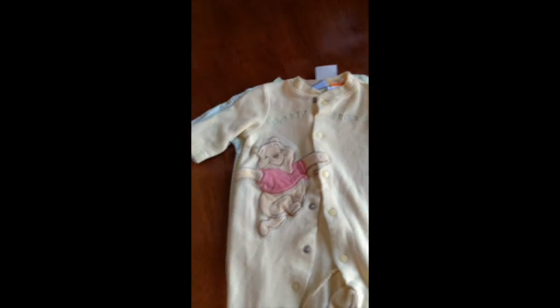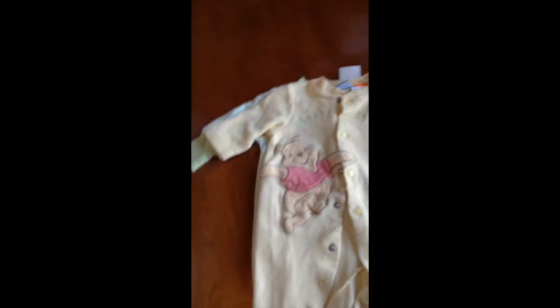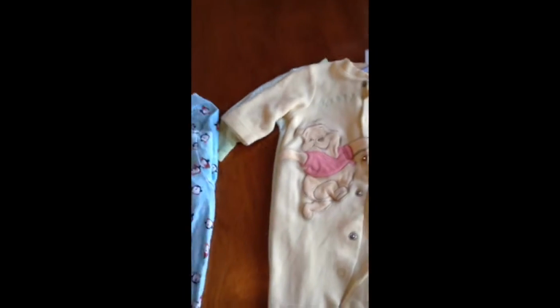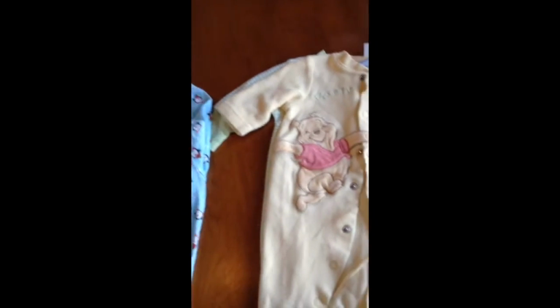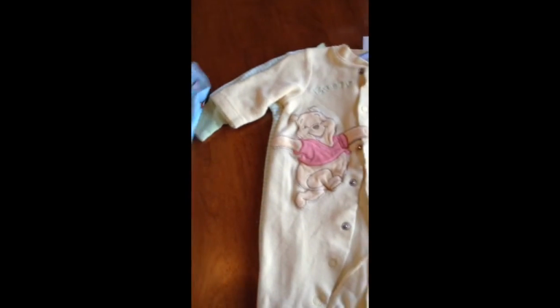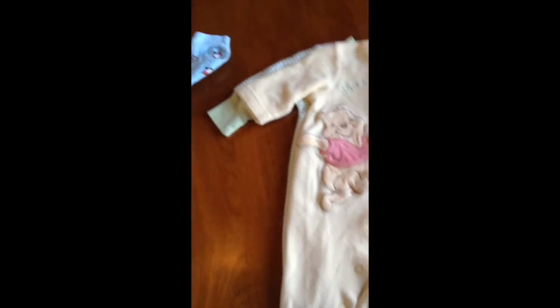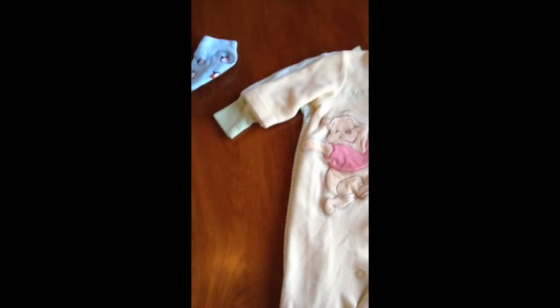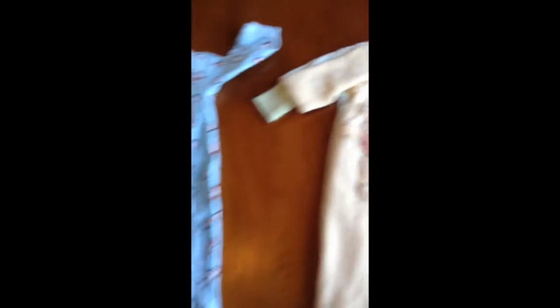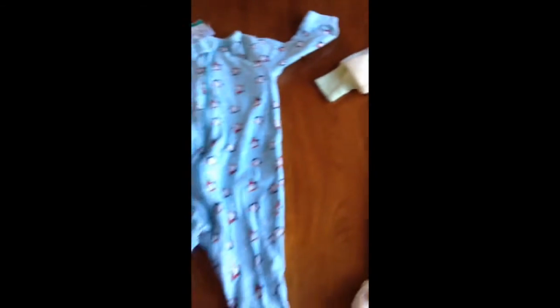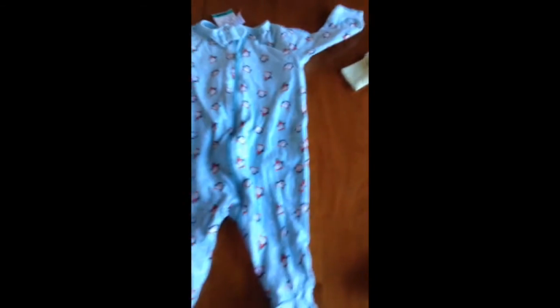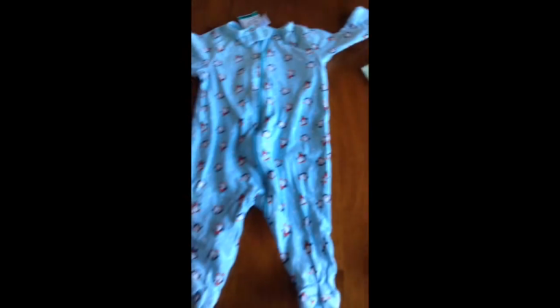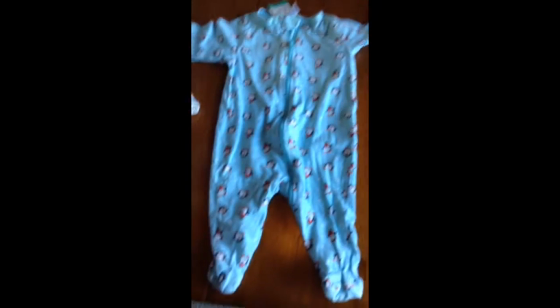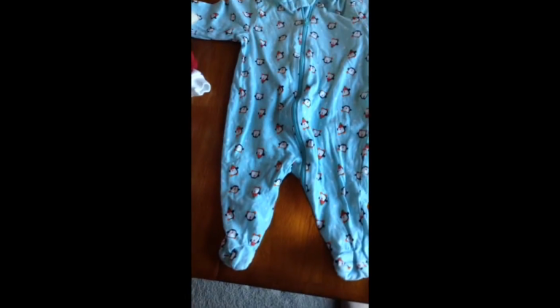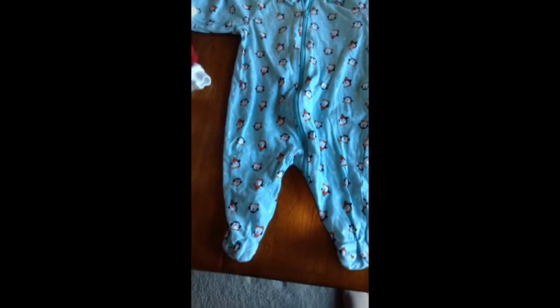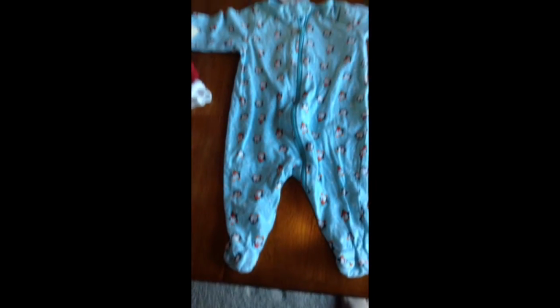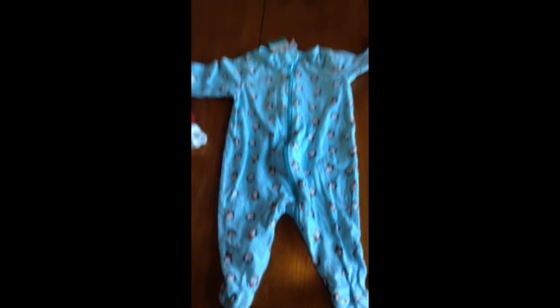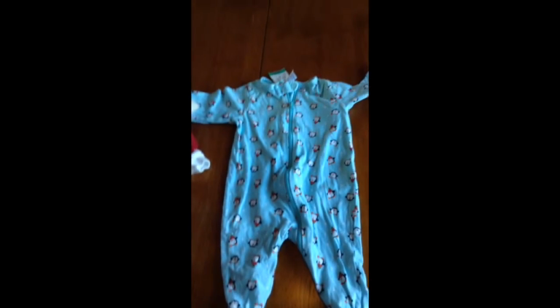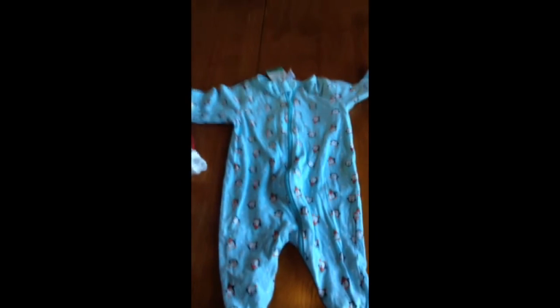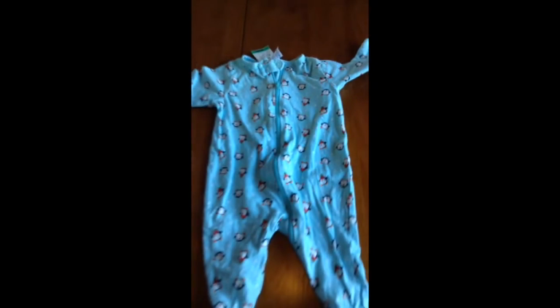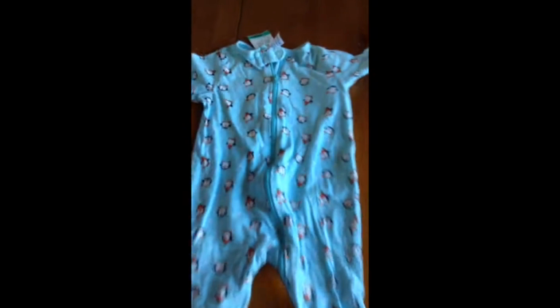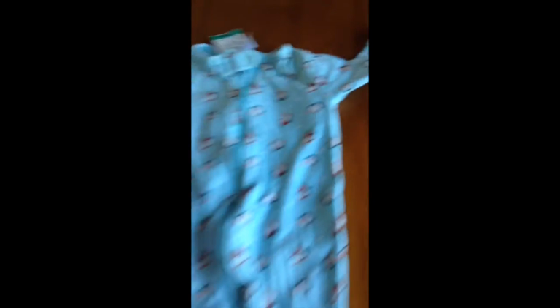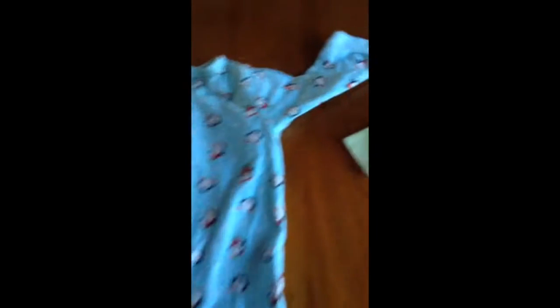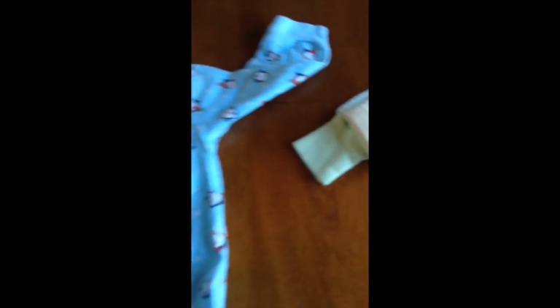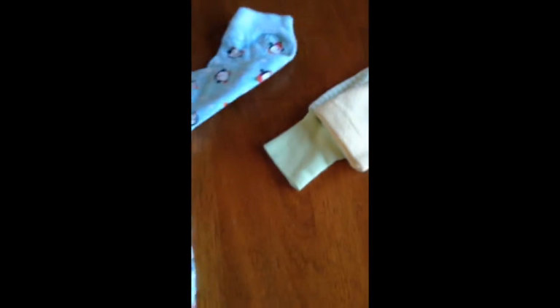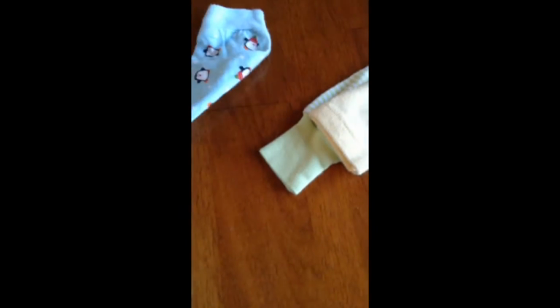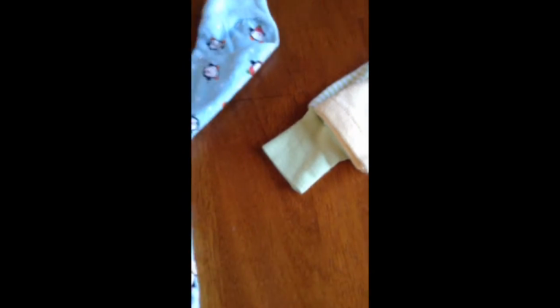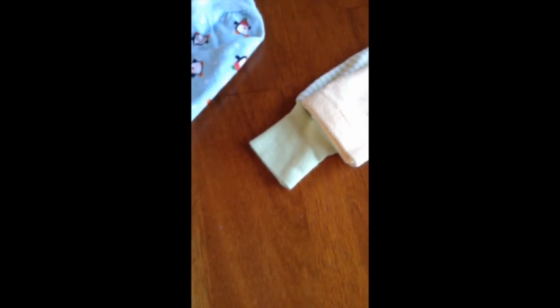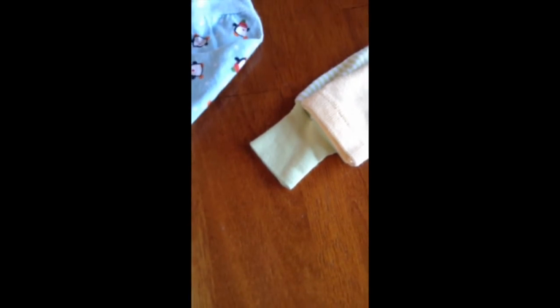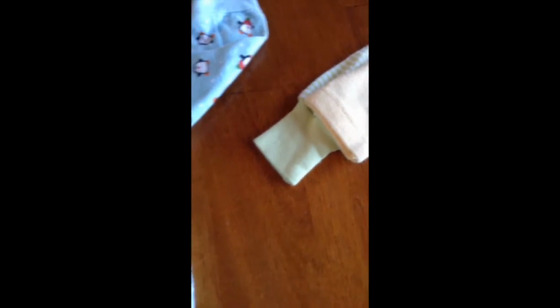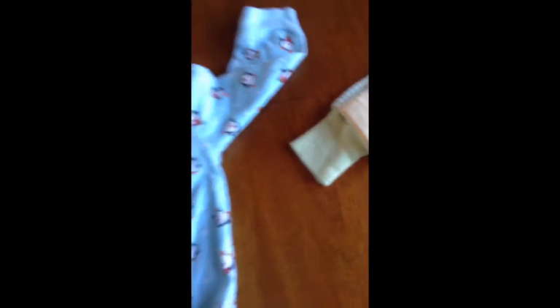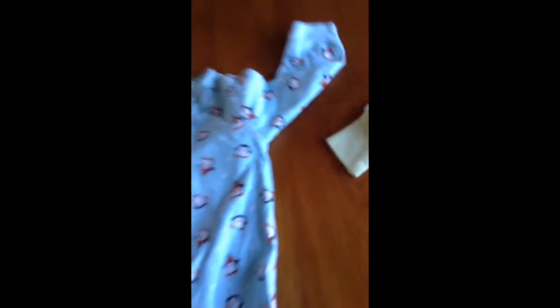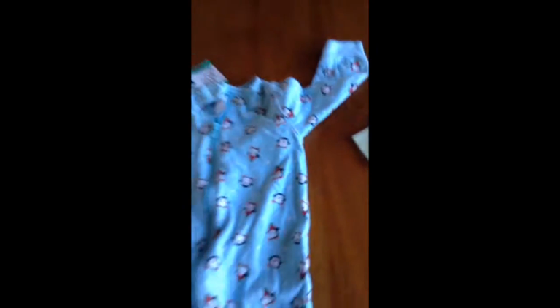Then I got this little penguin sleeper, which is very cute — festive for Christmas. It was $0.50 and it's from Gerber.